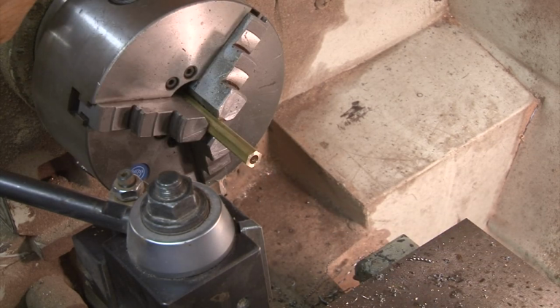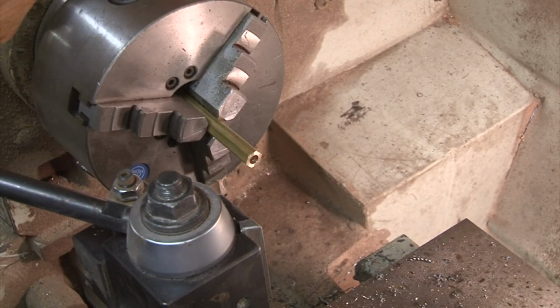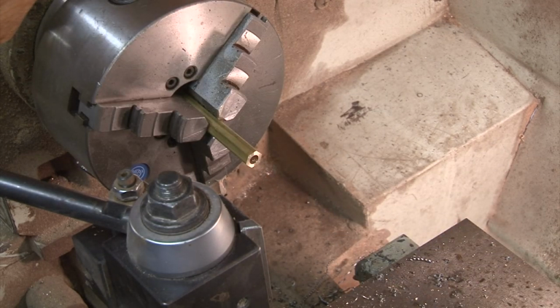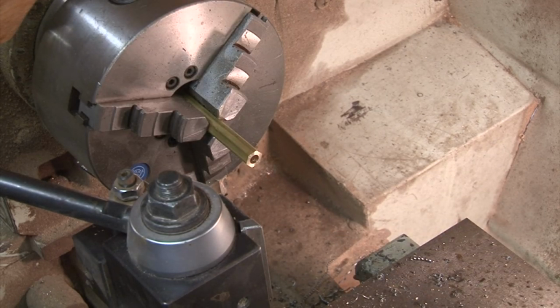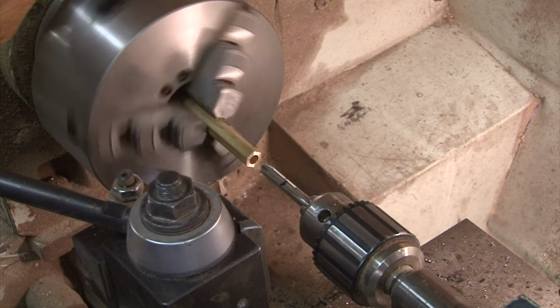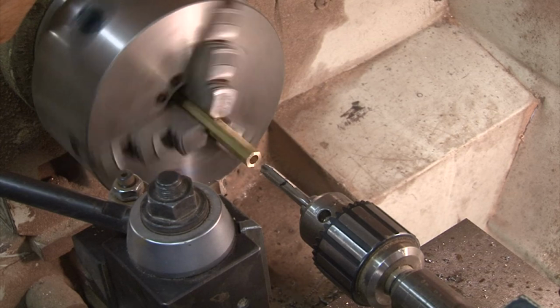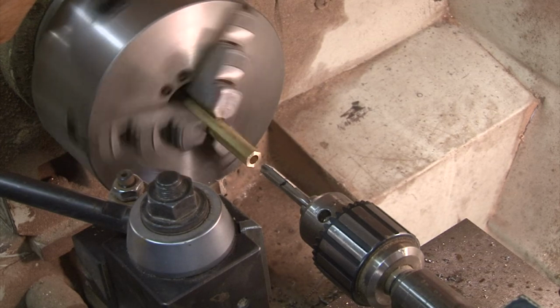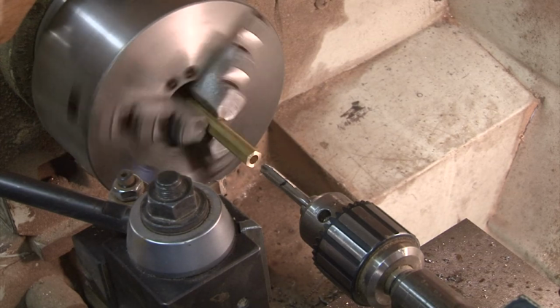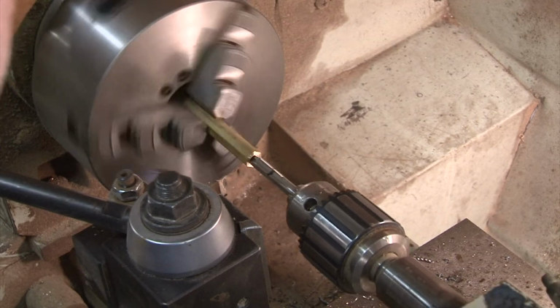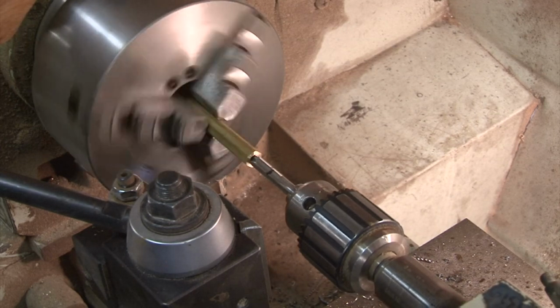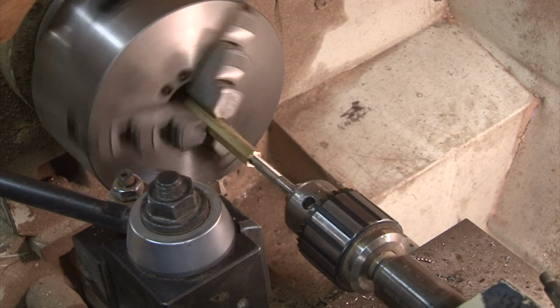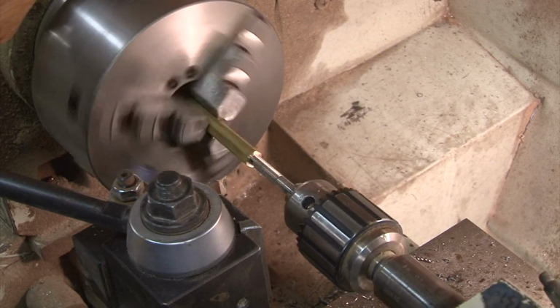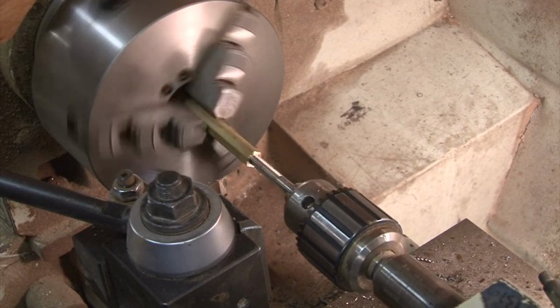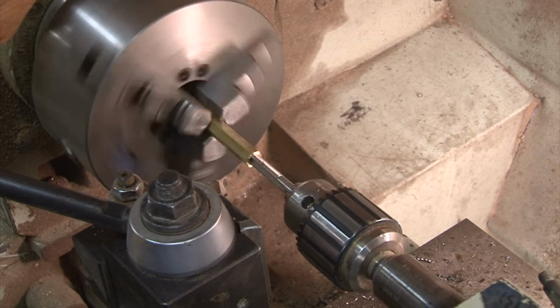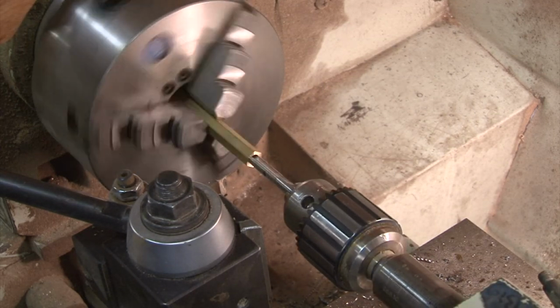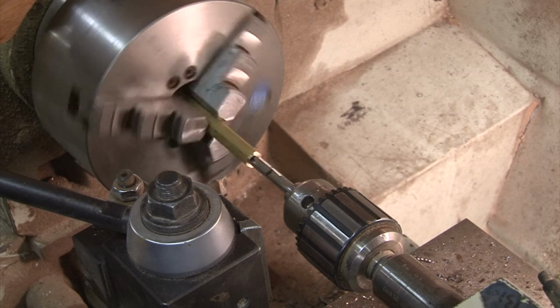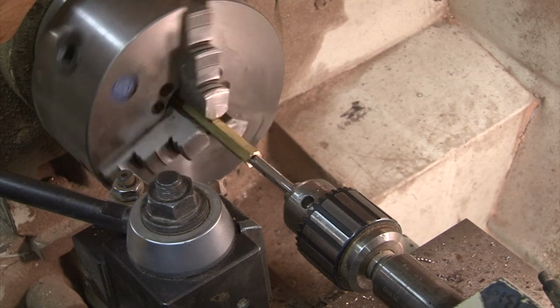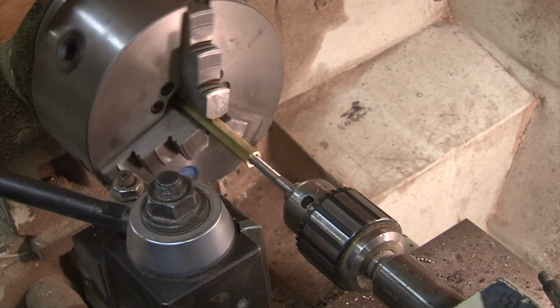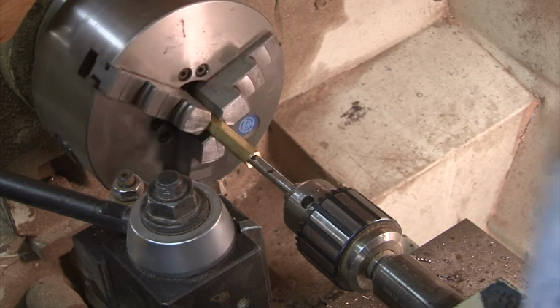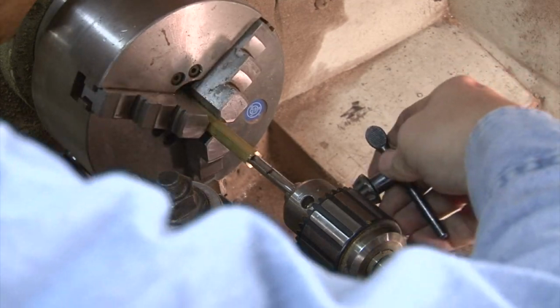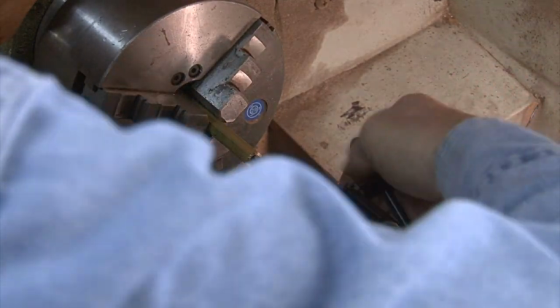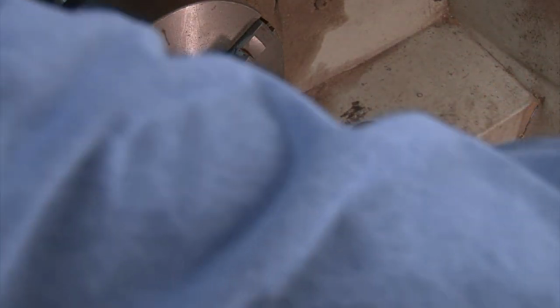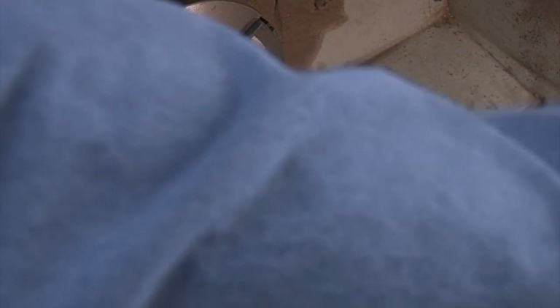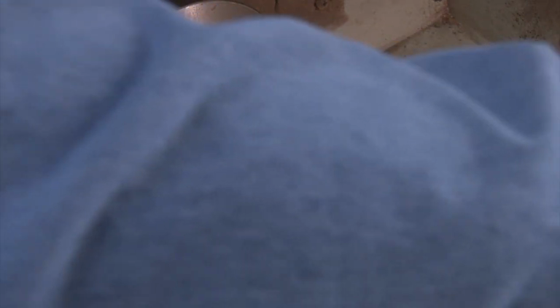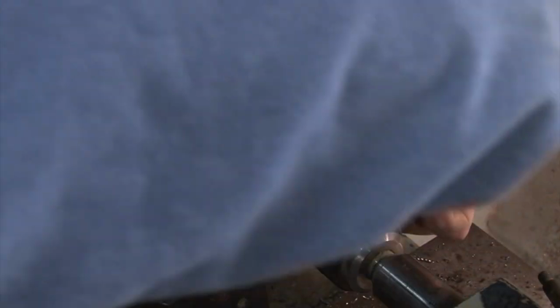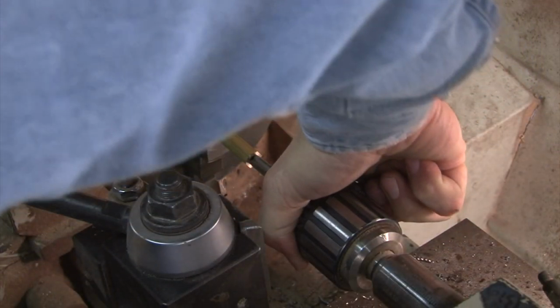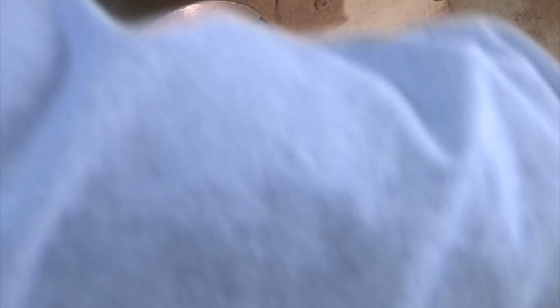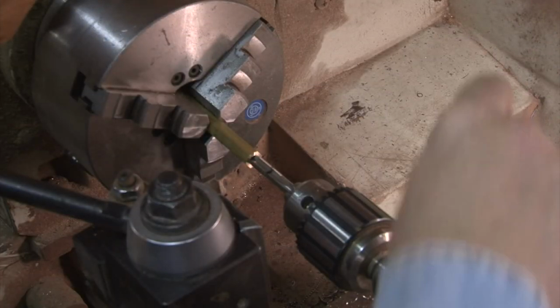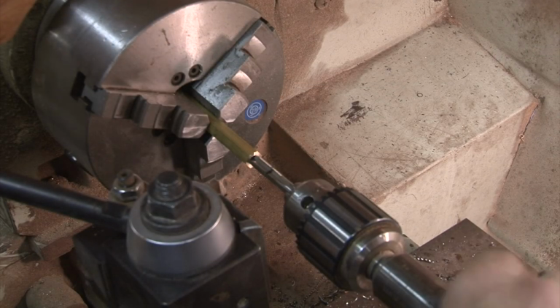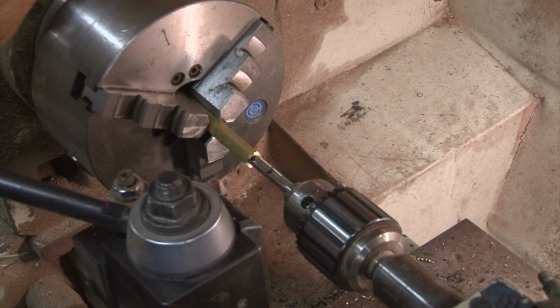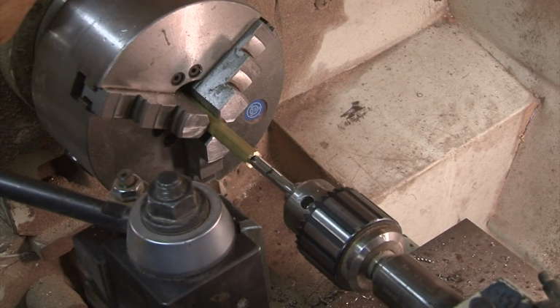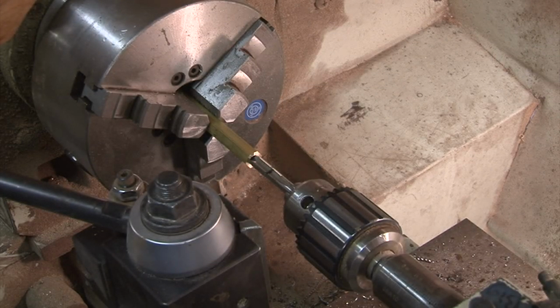So let's get started. This is a much slower speed. You have to know your depth. Spinning is a typical problem.